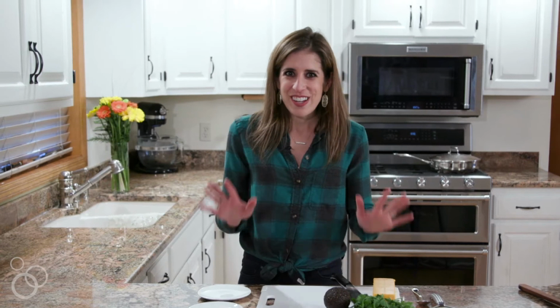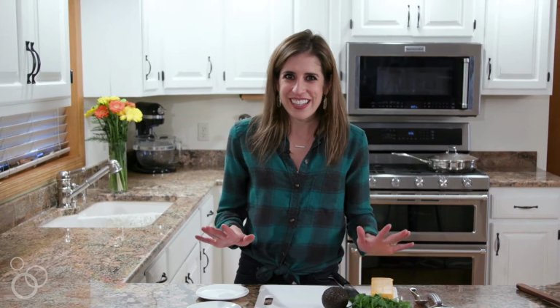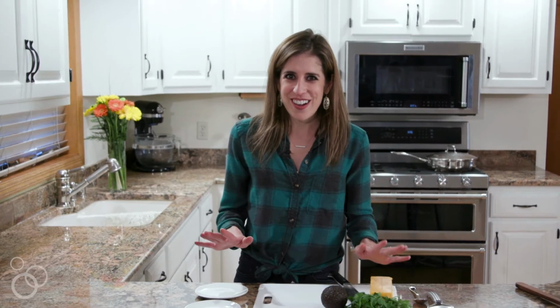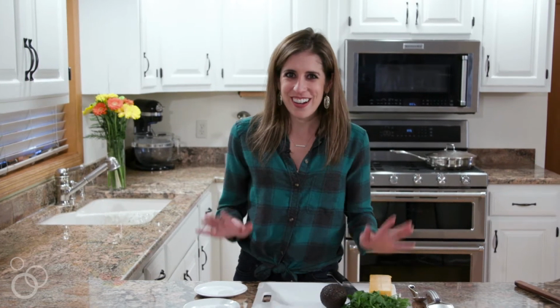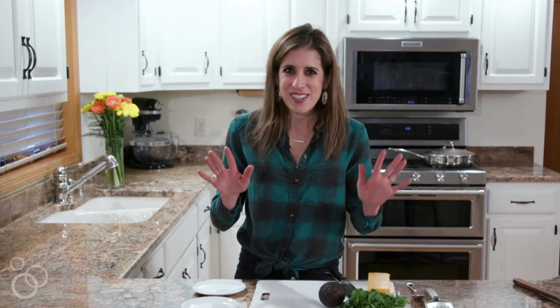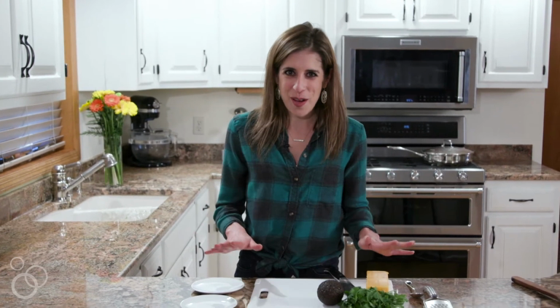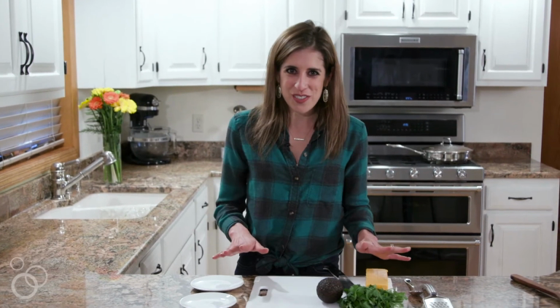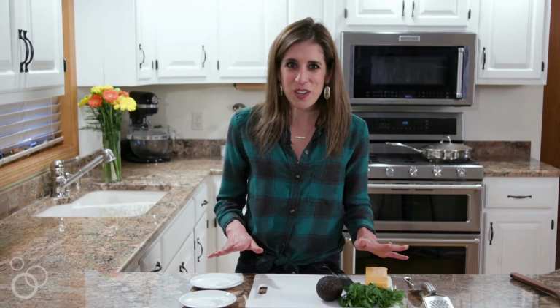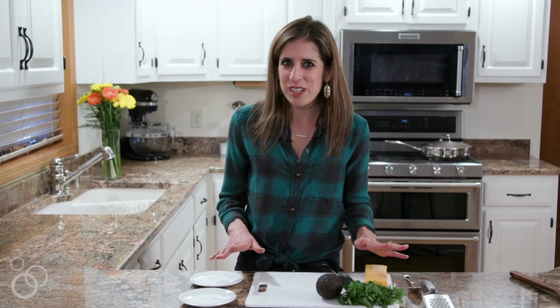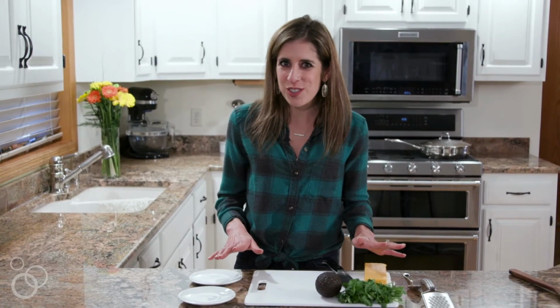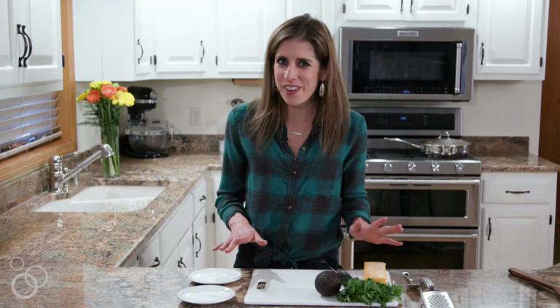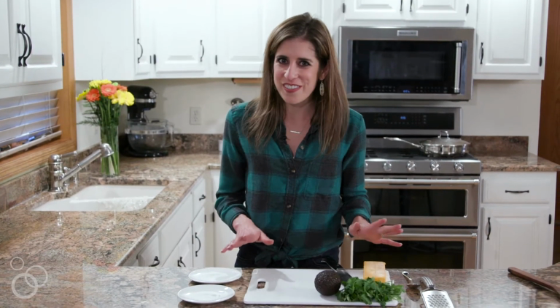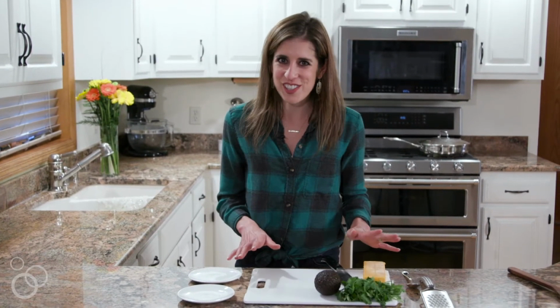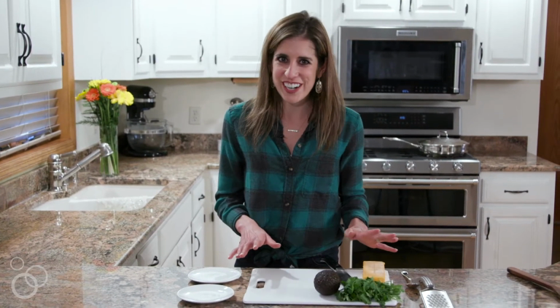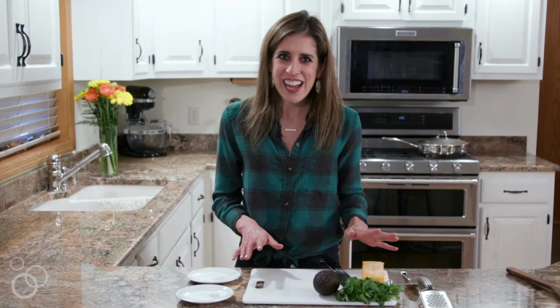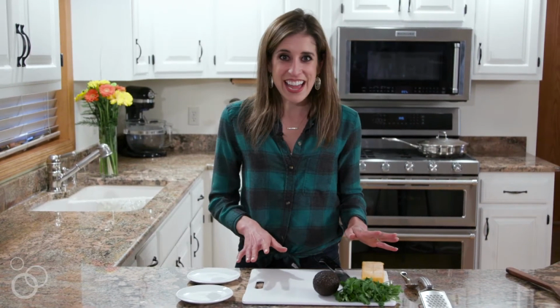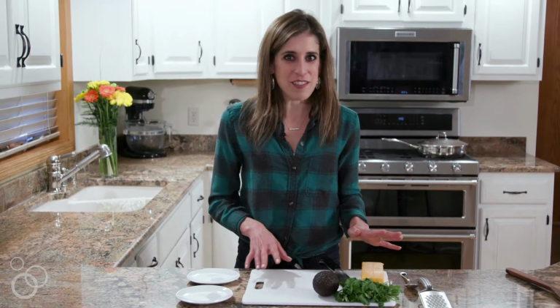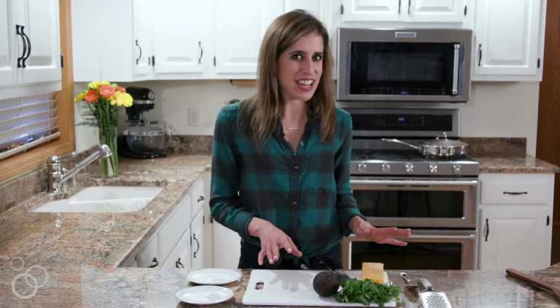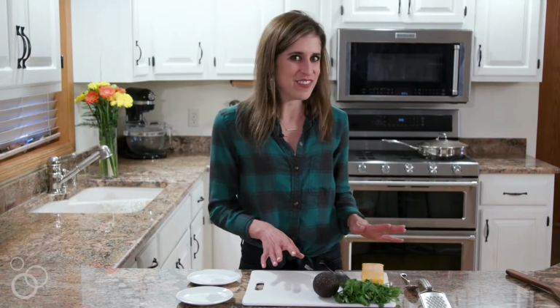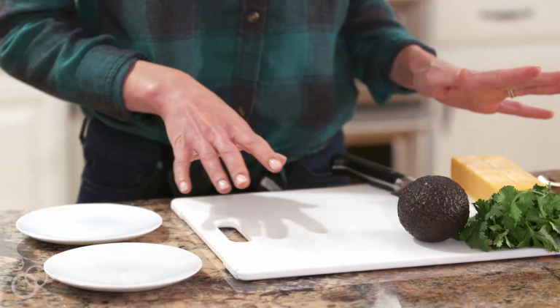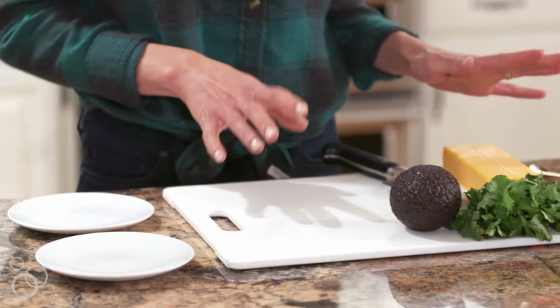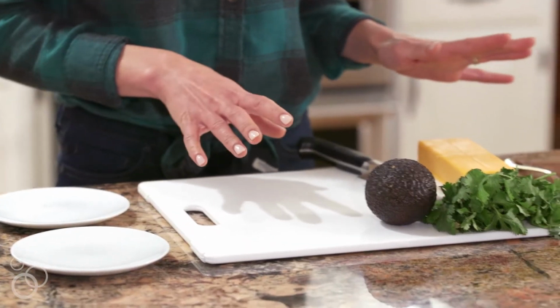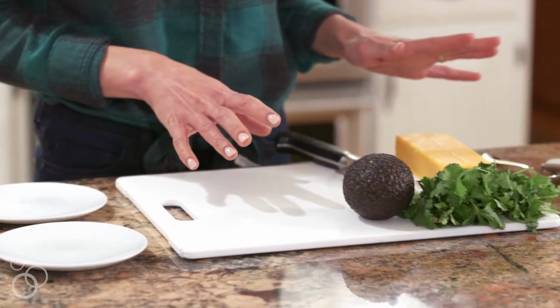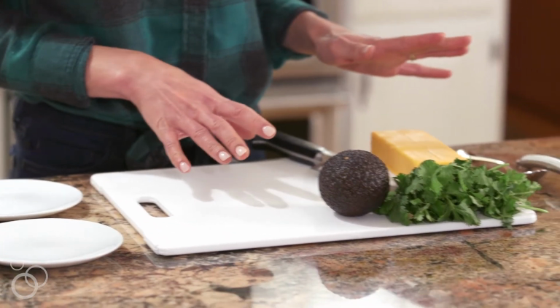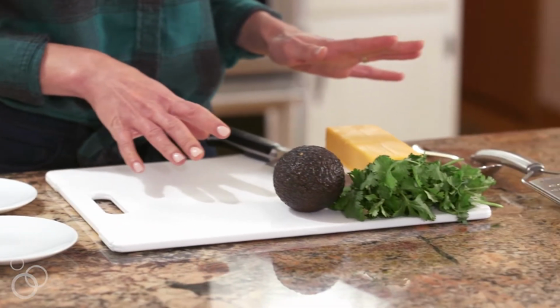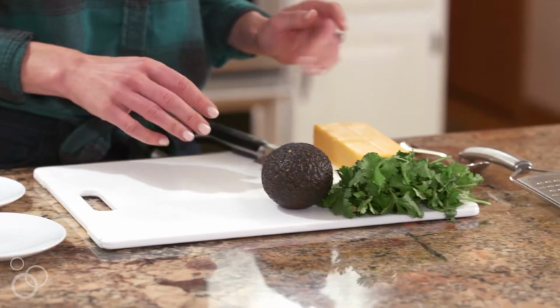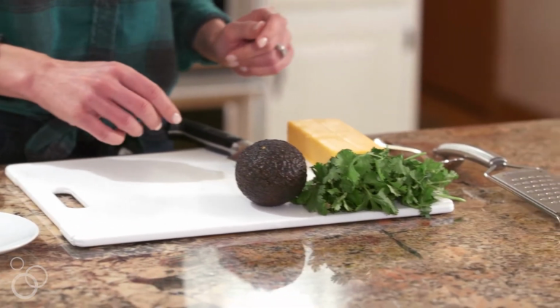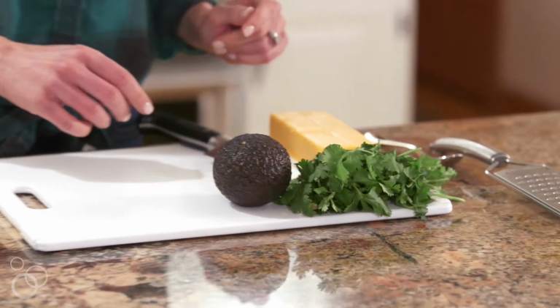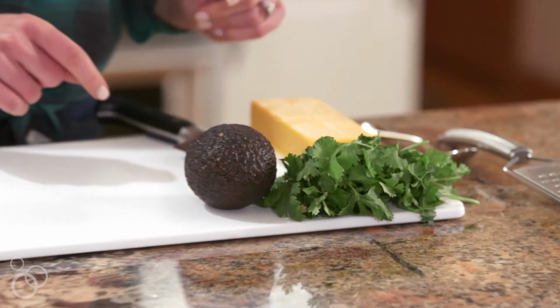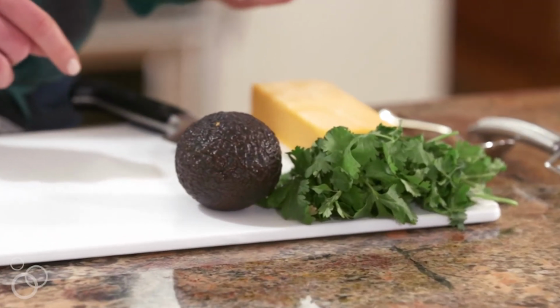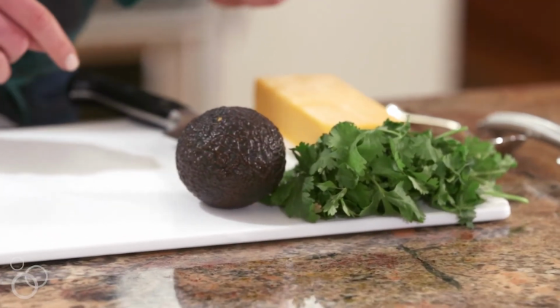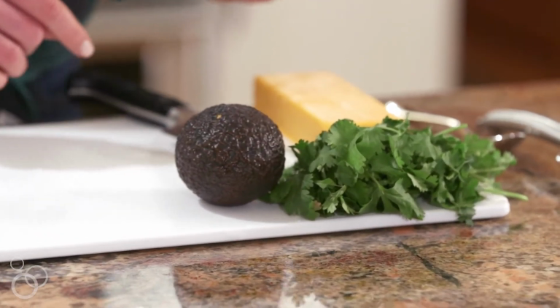Let's talk toppings. You can really choose your own adventure here. I have my three favorites, which are cilantro, avocado, and sharp cheddar cheese.